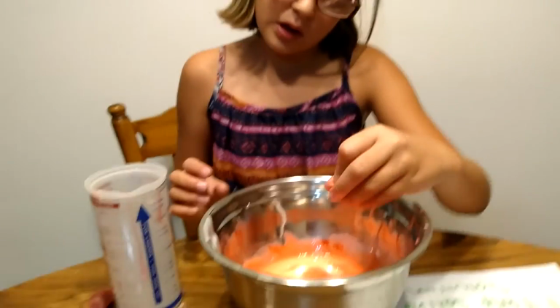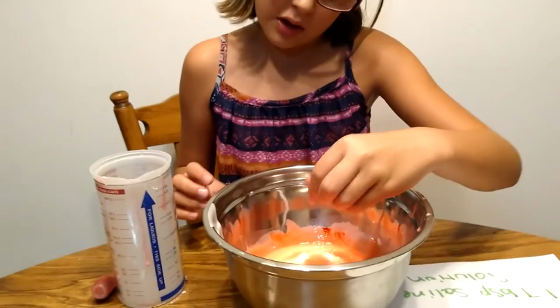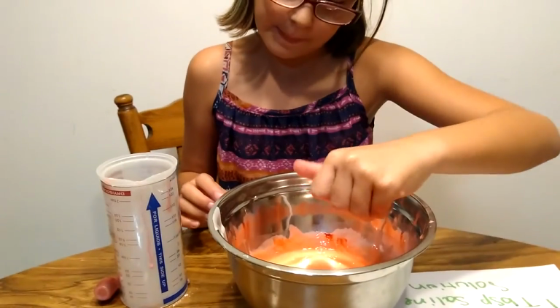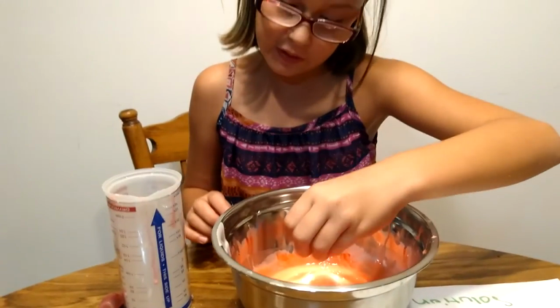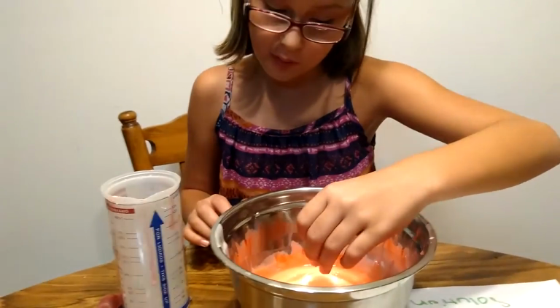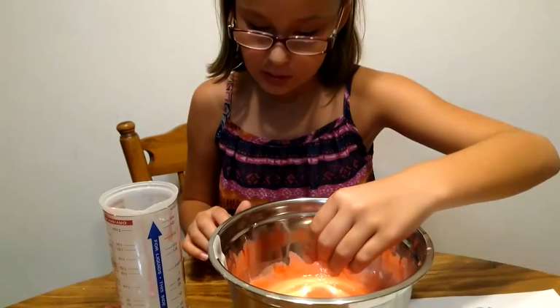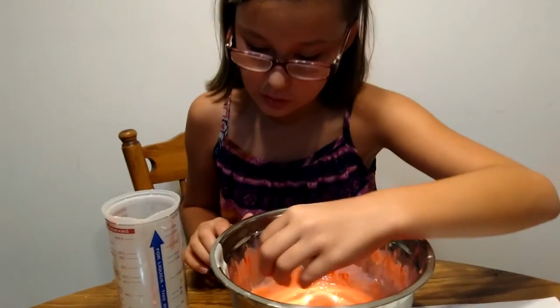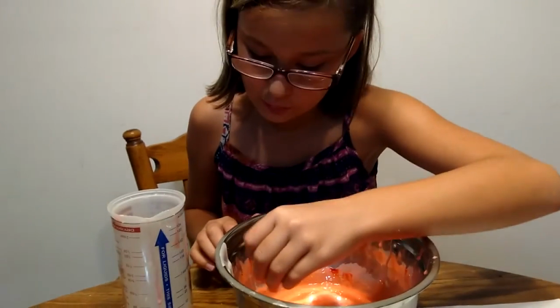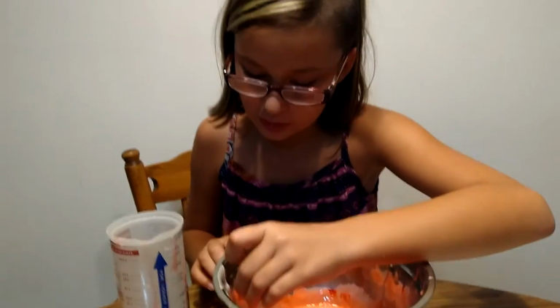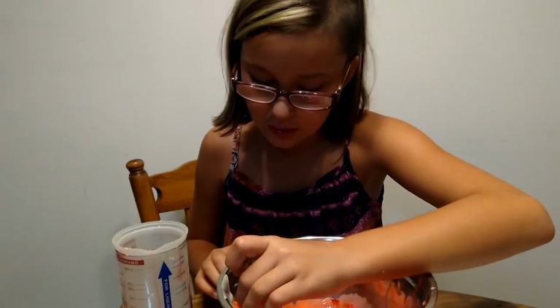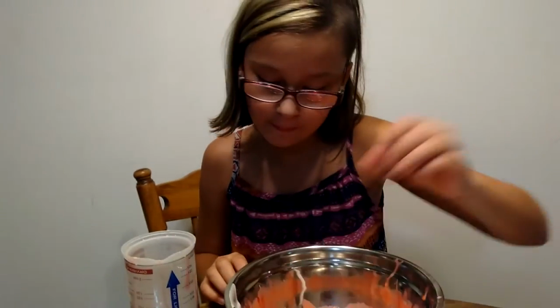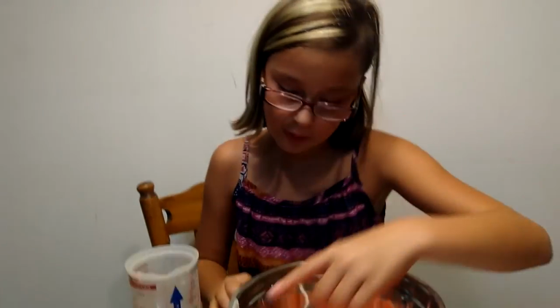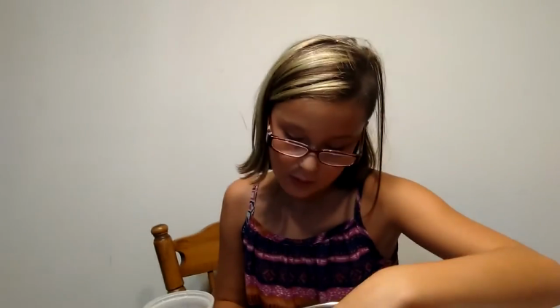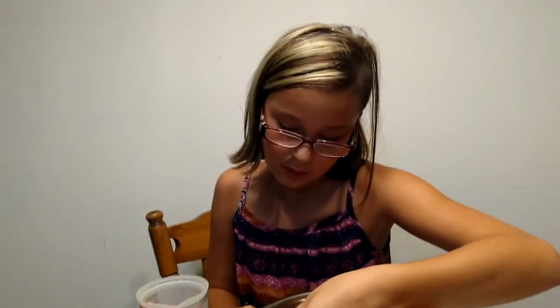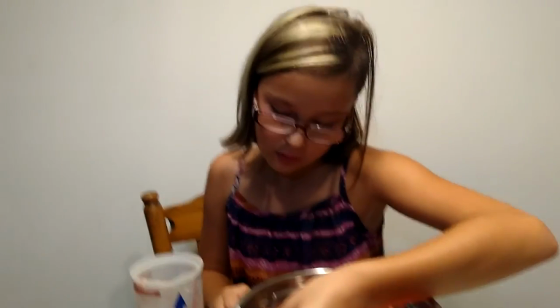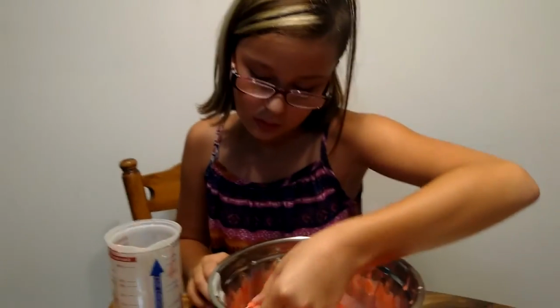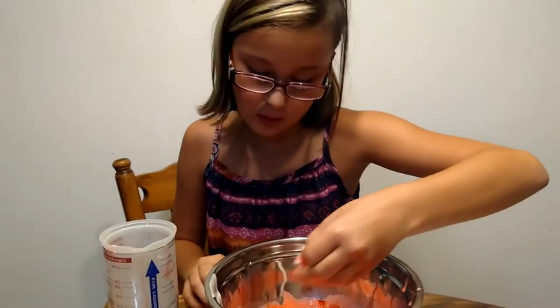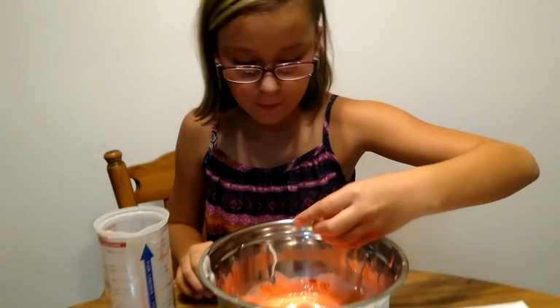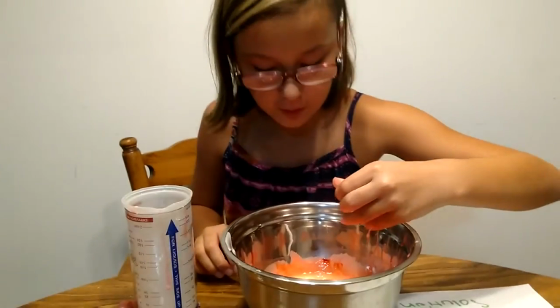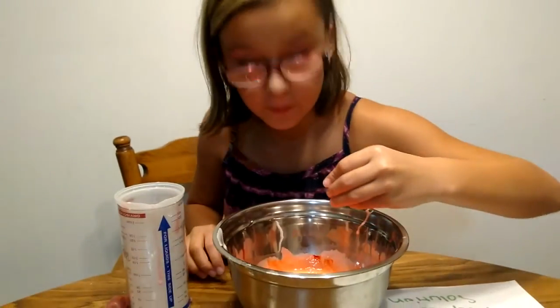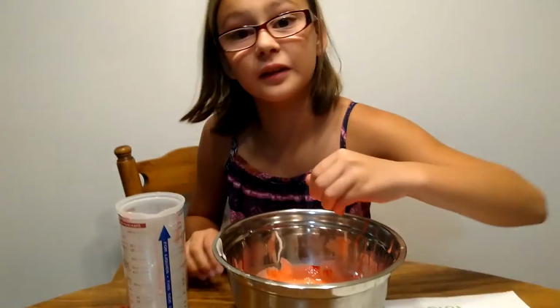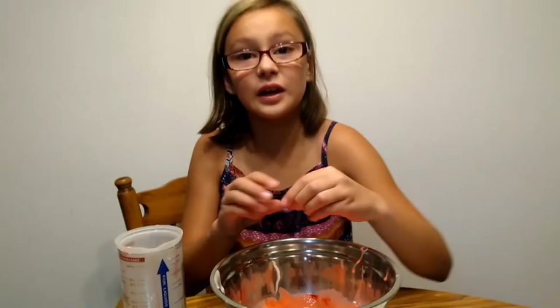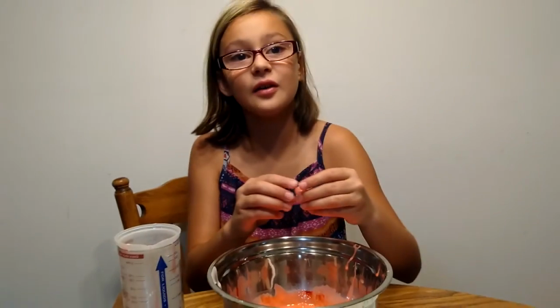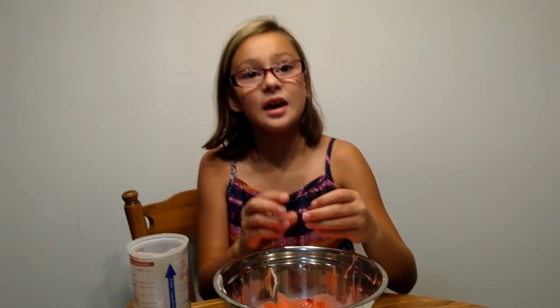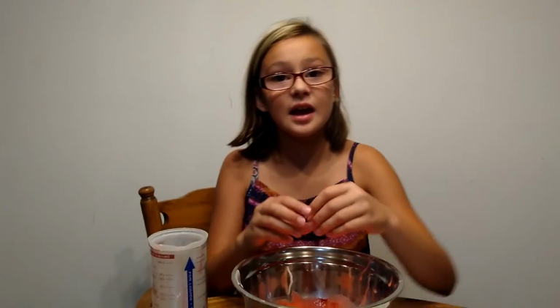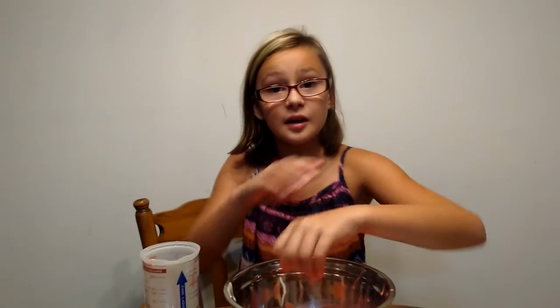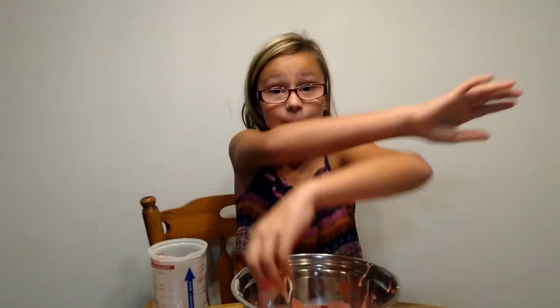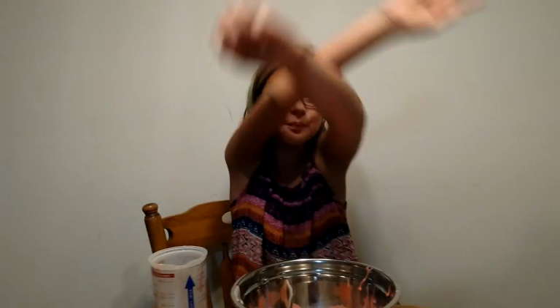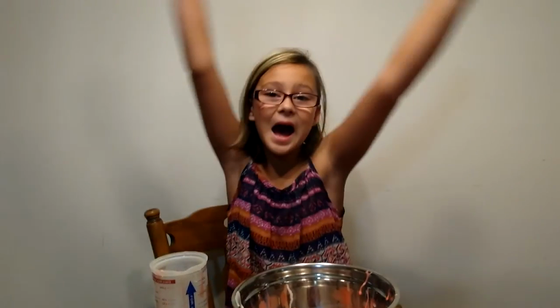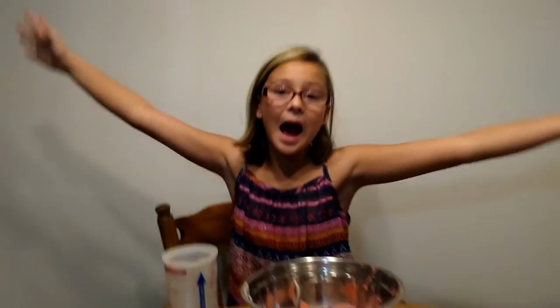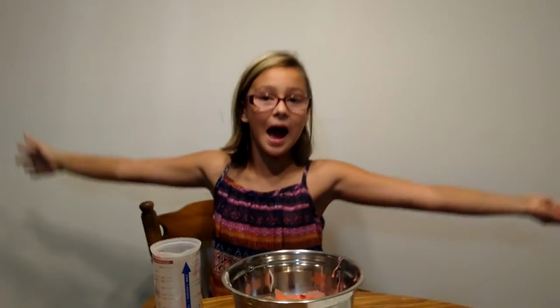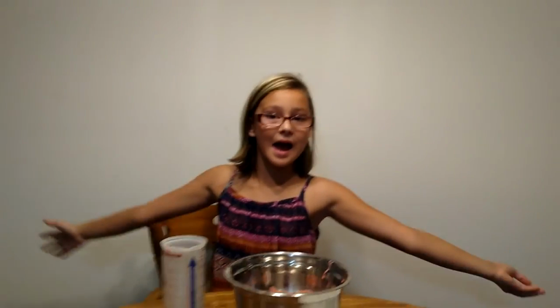This is my third time making this slime. I hope you liked the video. Goodbye!